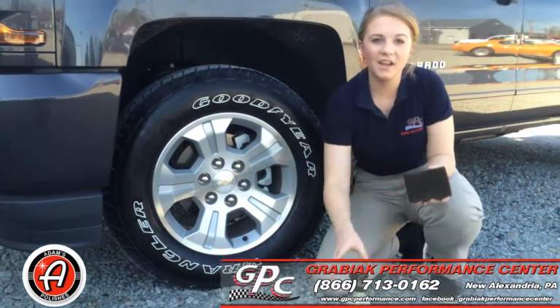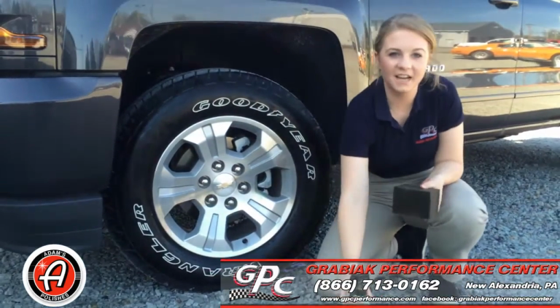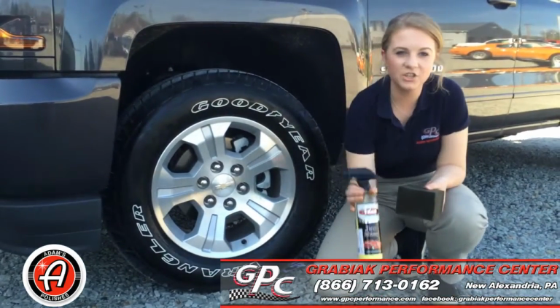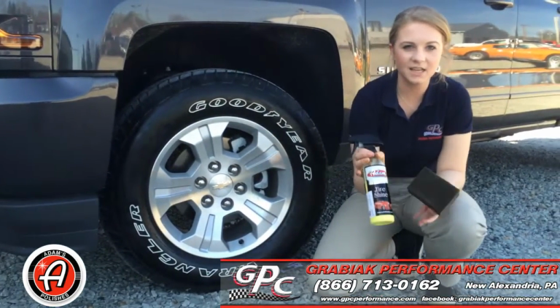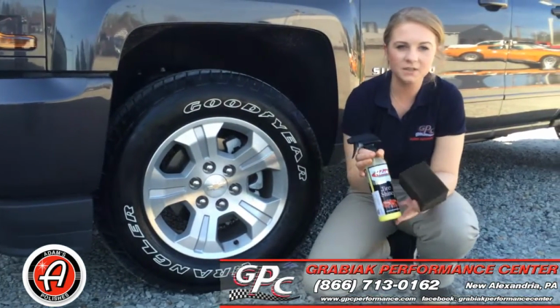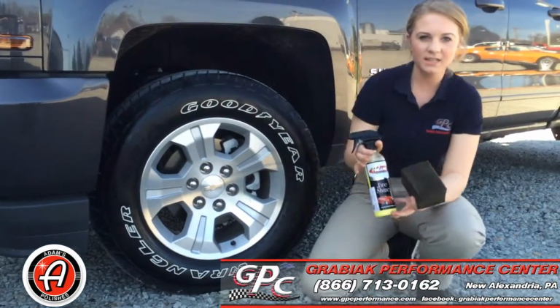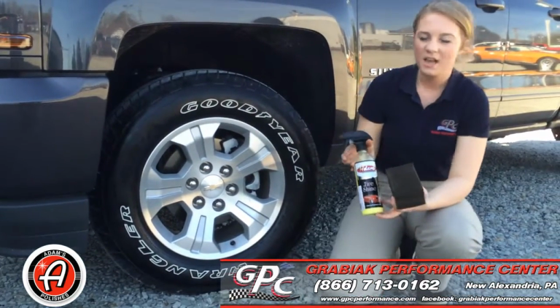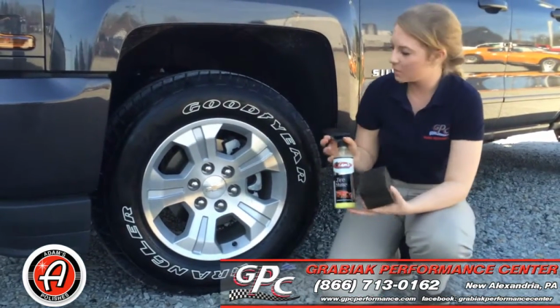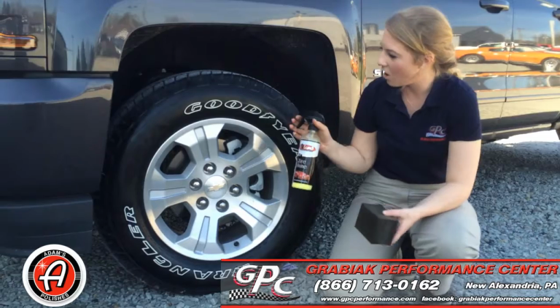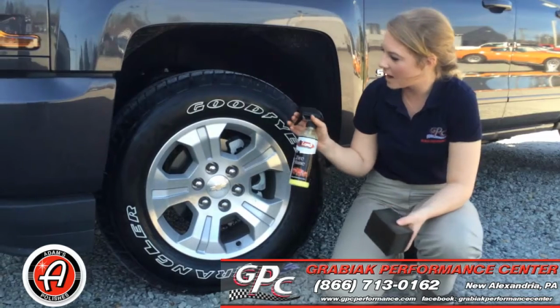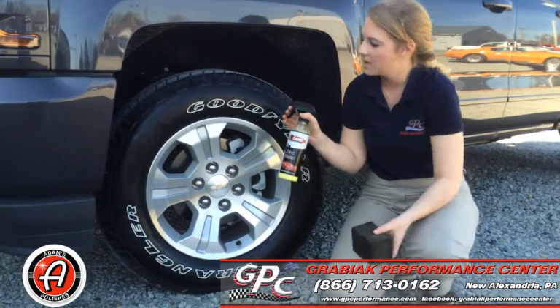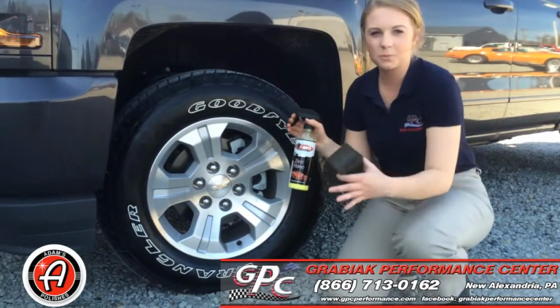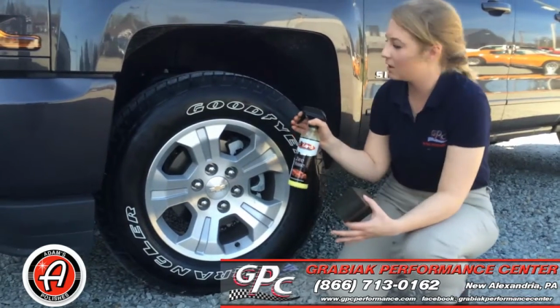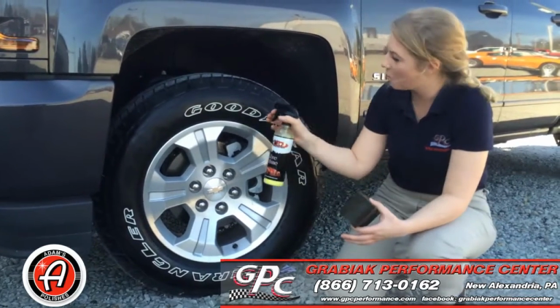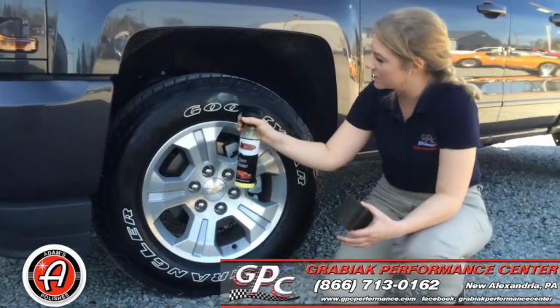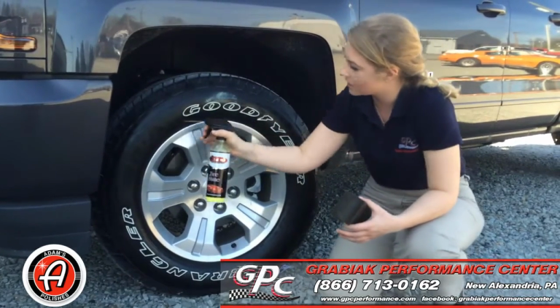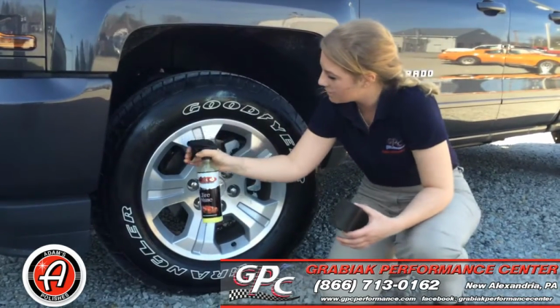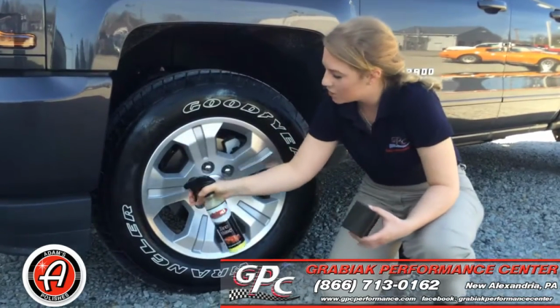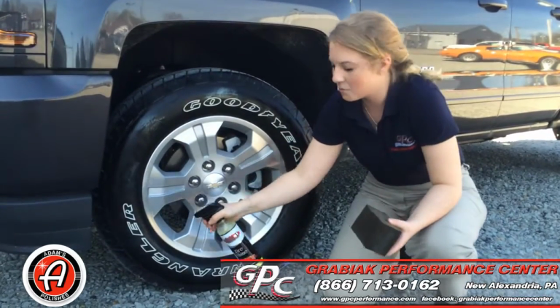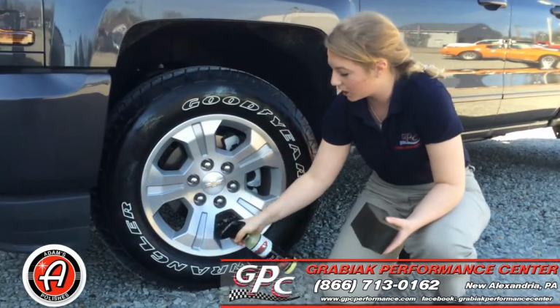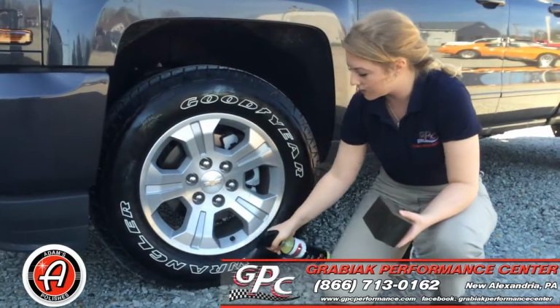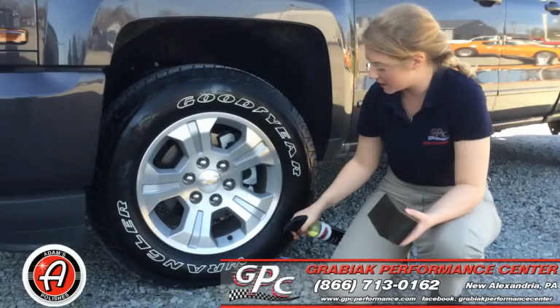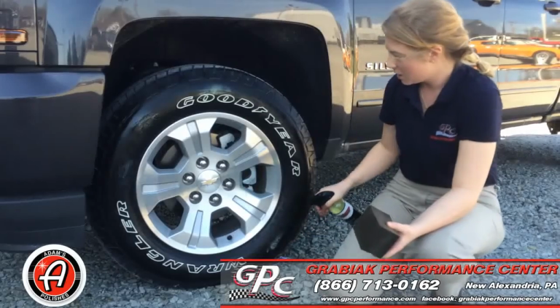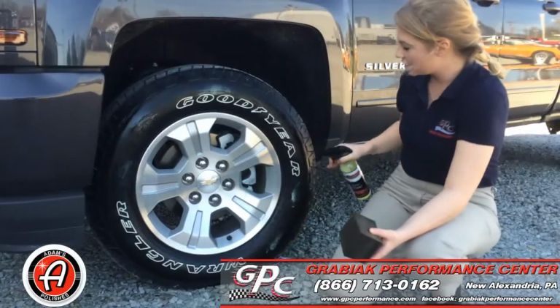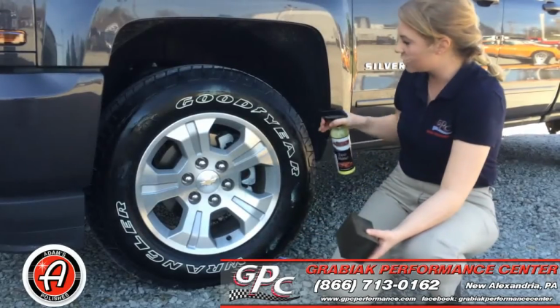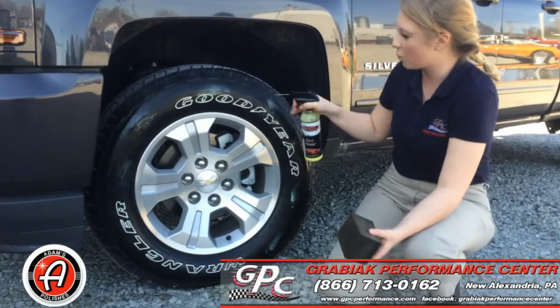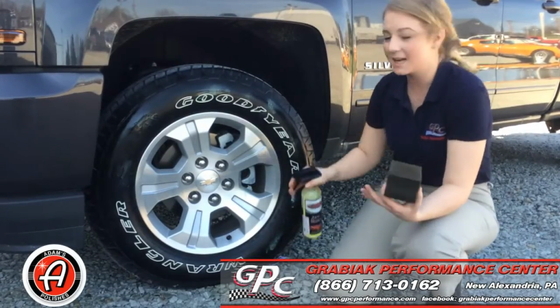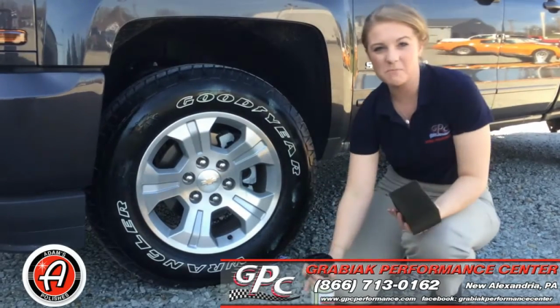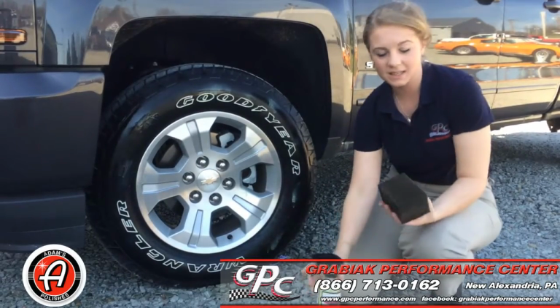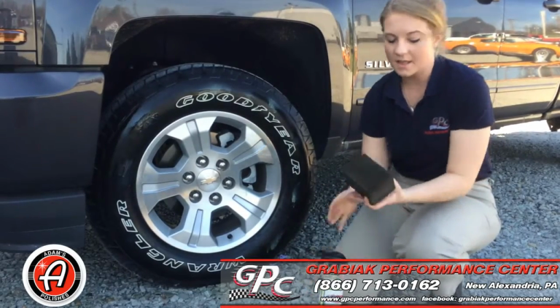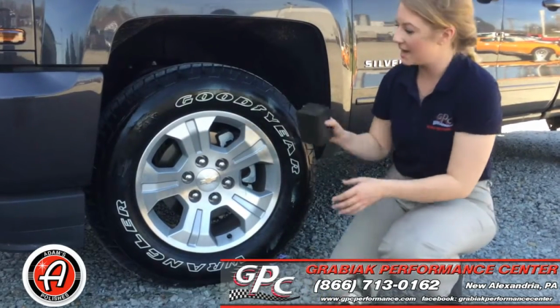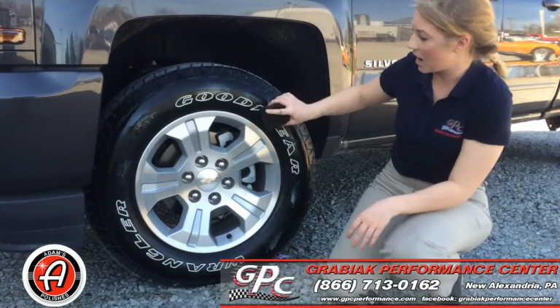The second finish you guys can get with this product is, if you spray a little bit more than we did the first time, you can get more of a glossy finish. What you'll do is just work it in a bit, and then let it dry.